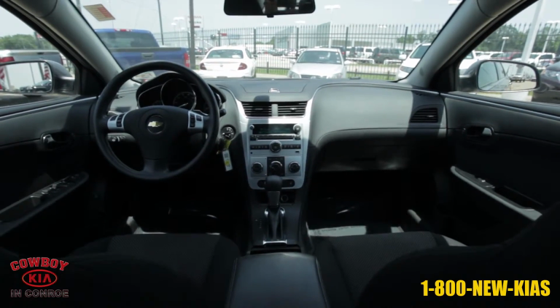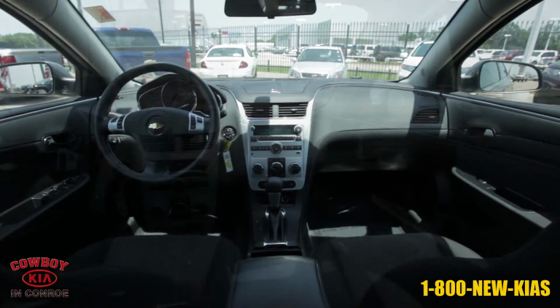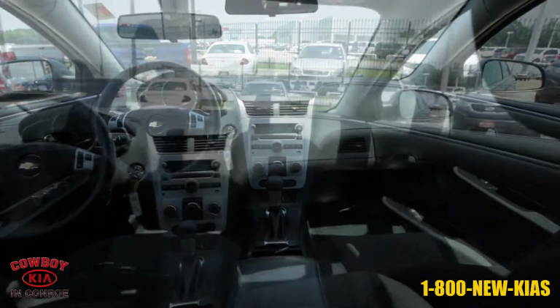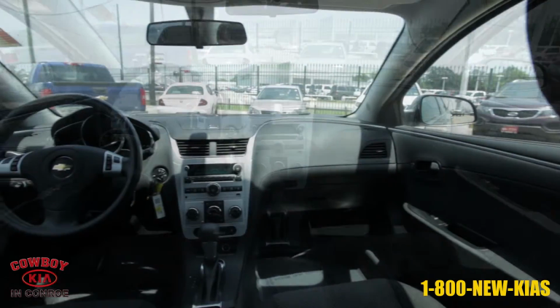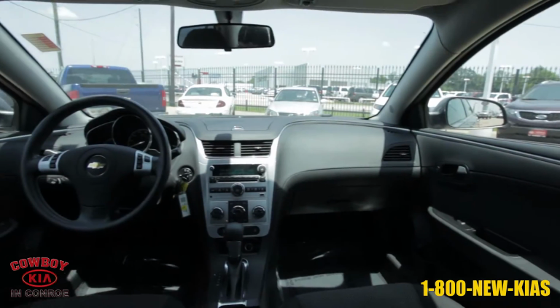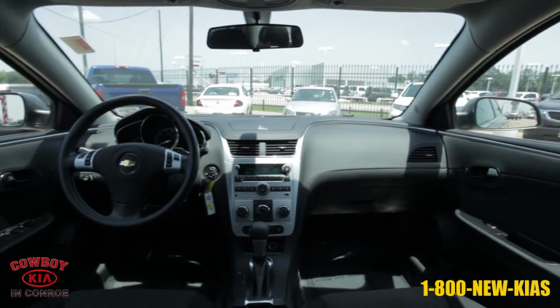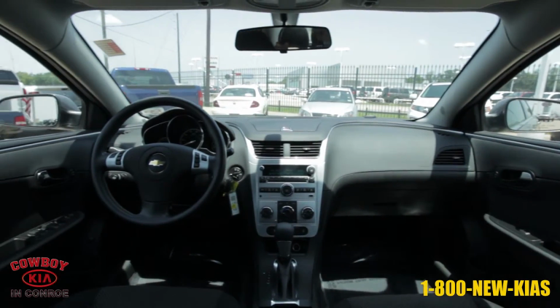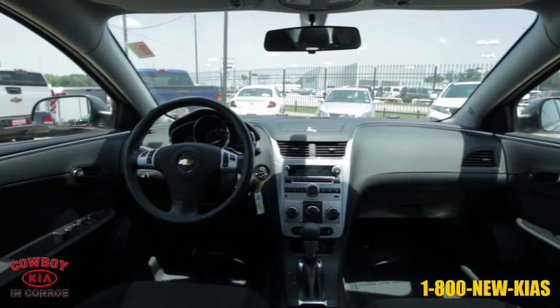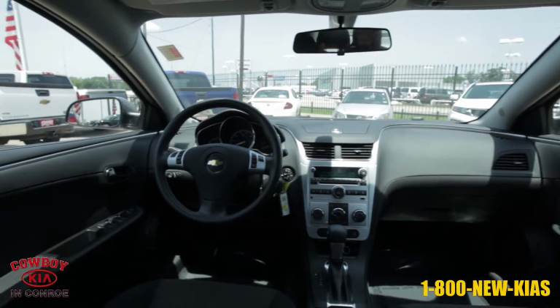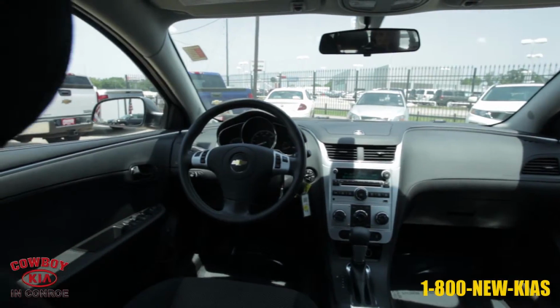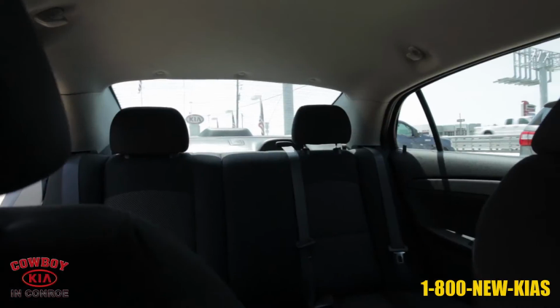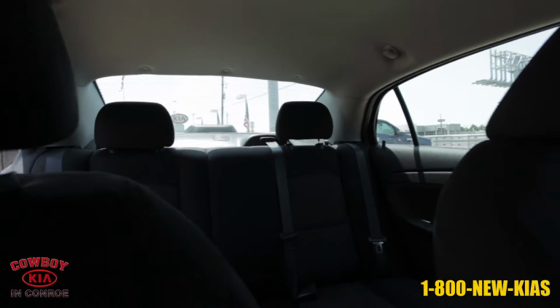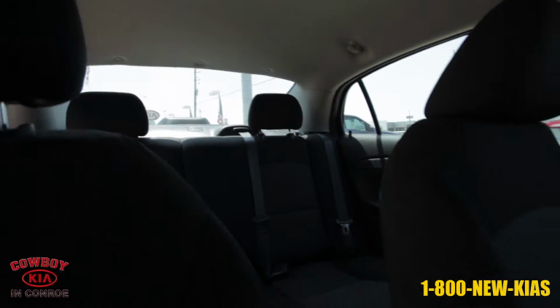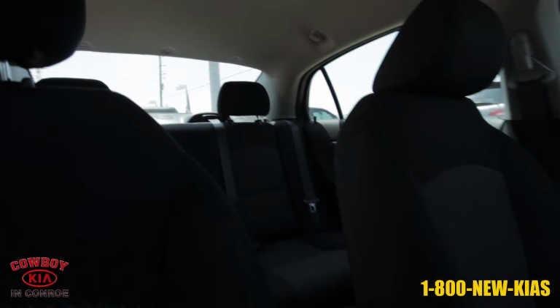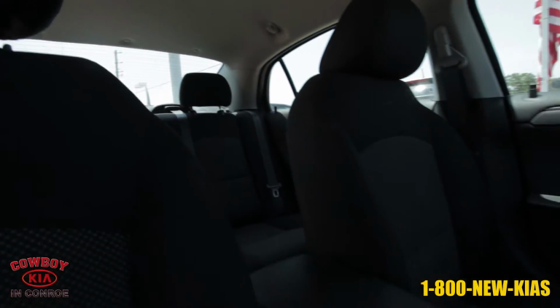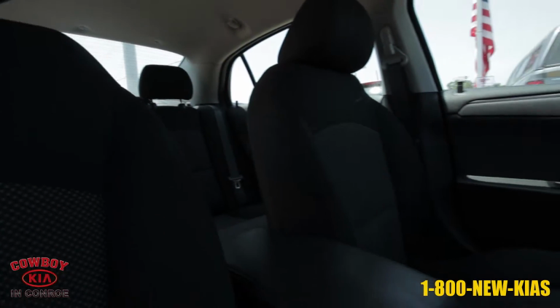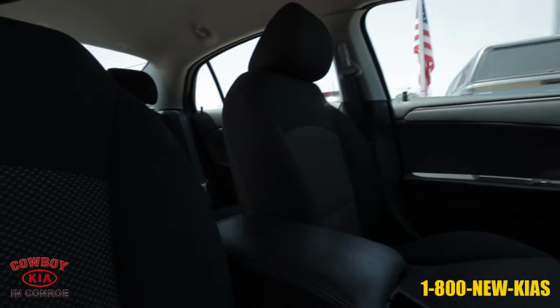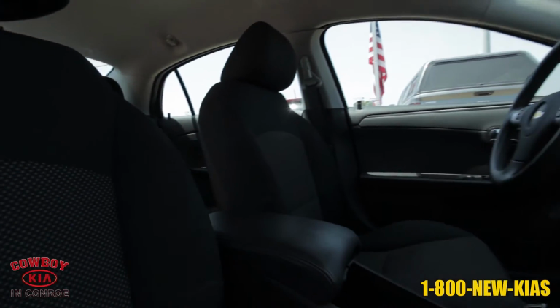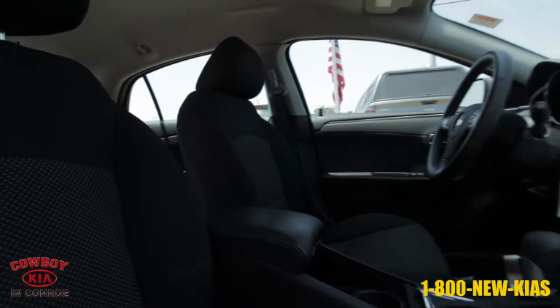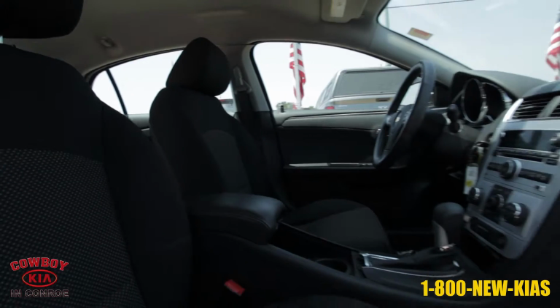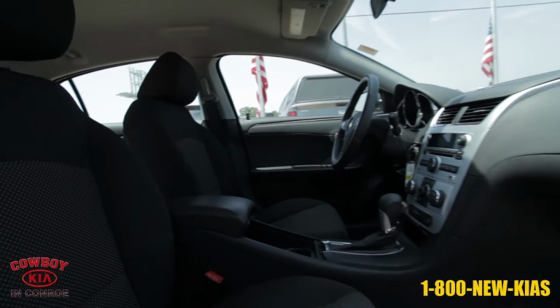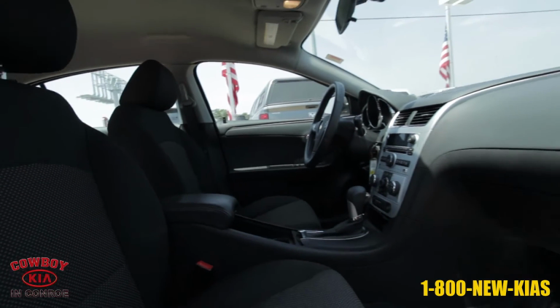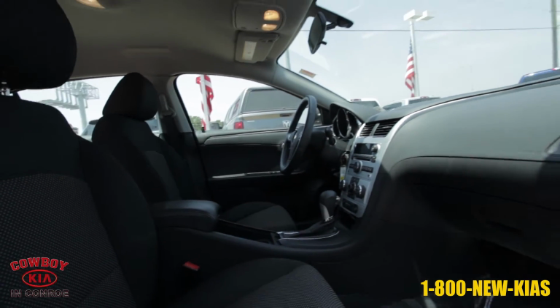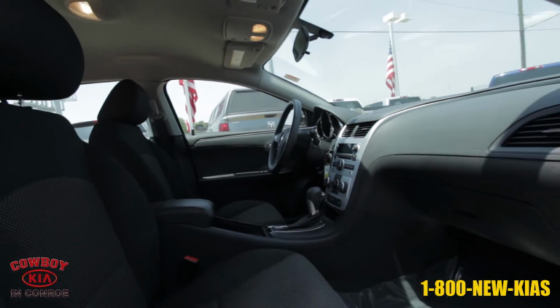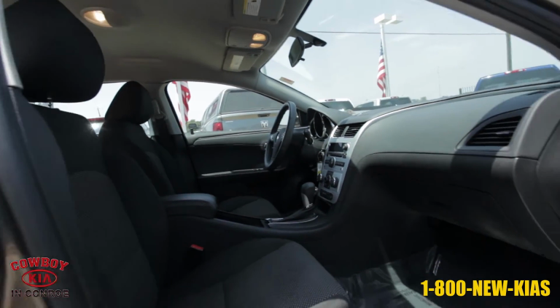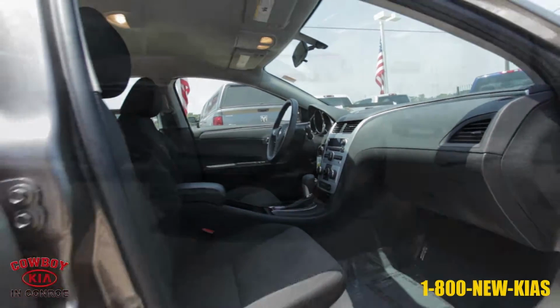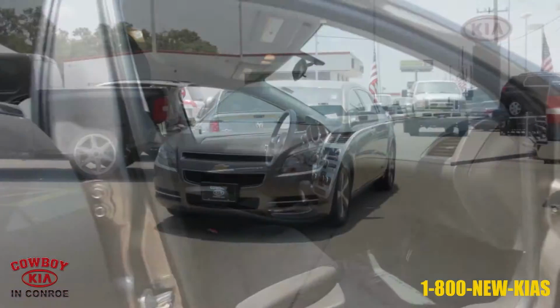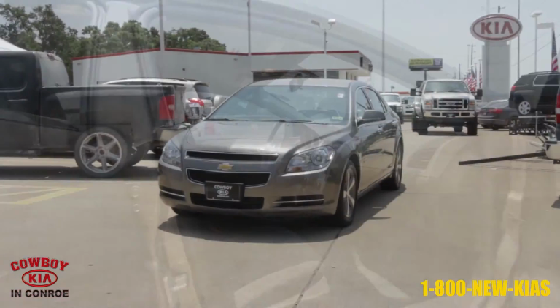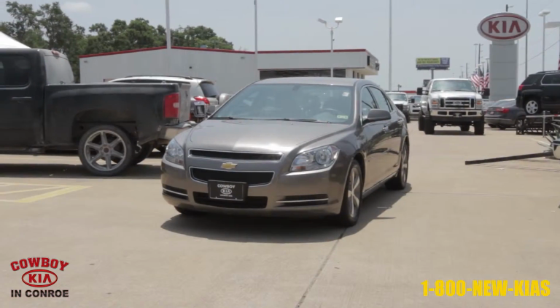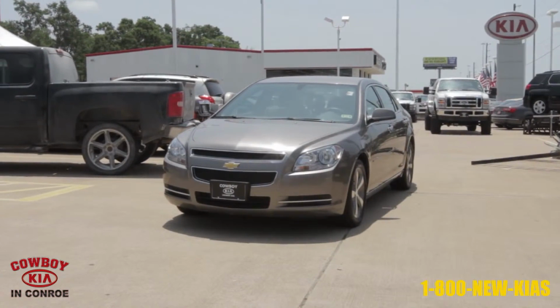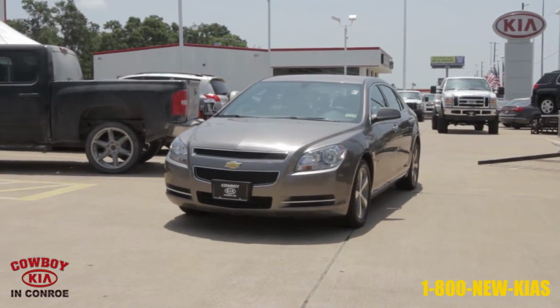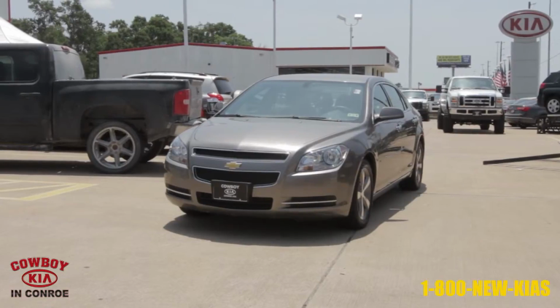For more information on this 2012 Chevrolet Malibu from Cowboy Kia in Conroe, contact Barry Dovey at bdovey@cowboykia.com or call Cowboy Kia at 1-800-NEW-KIA-S.